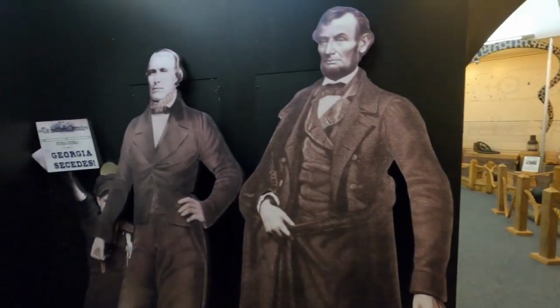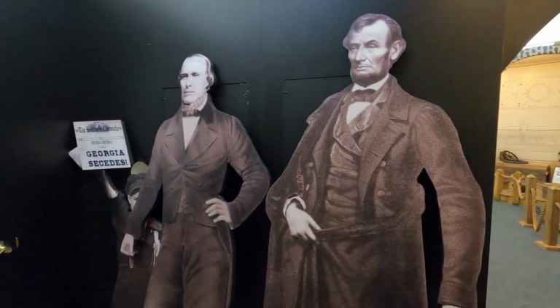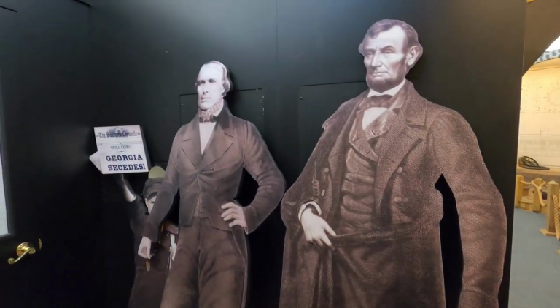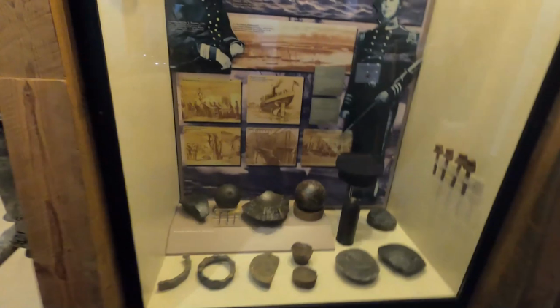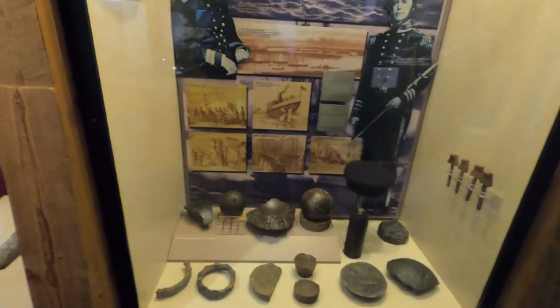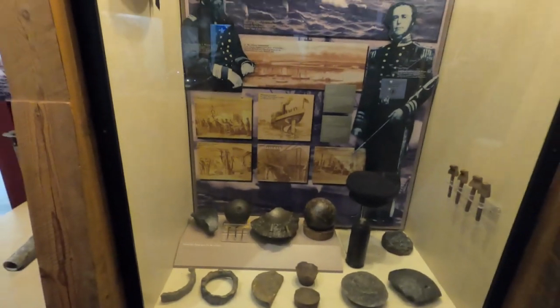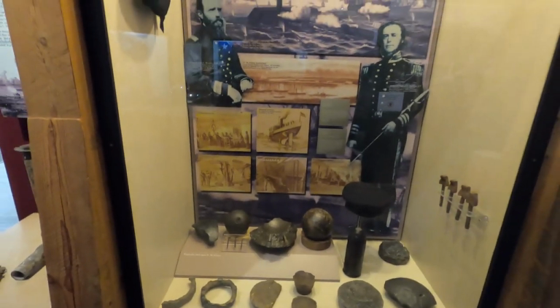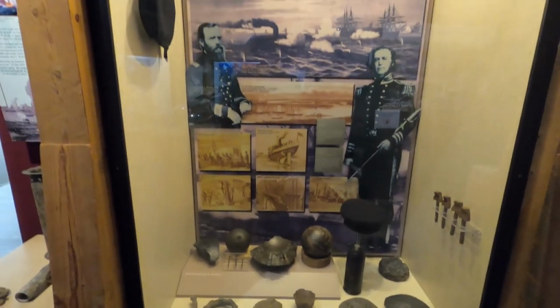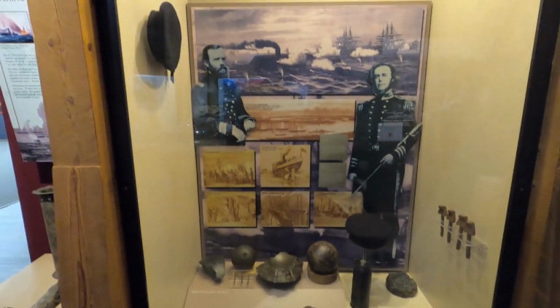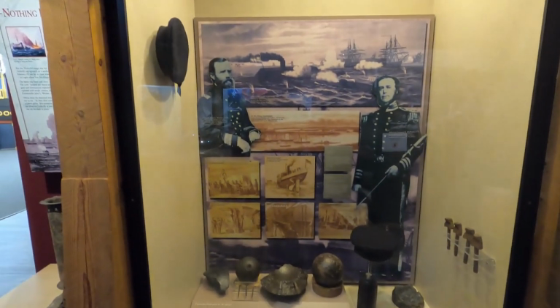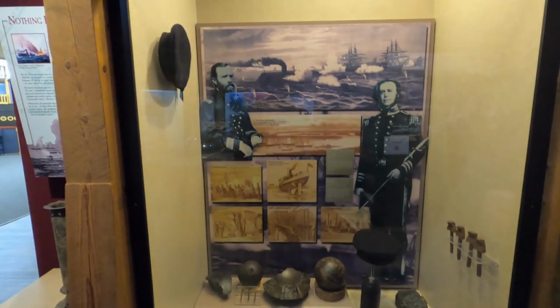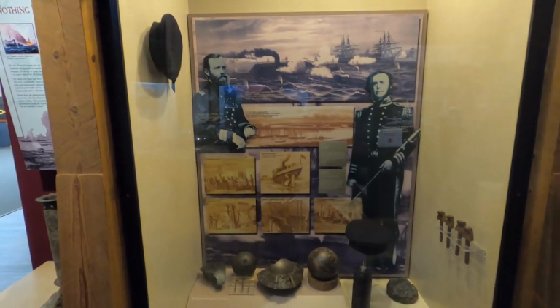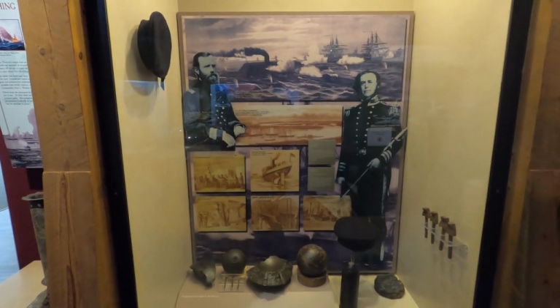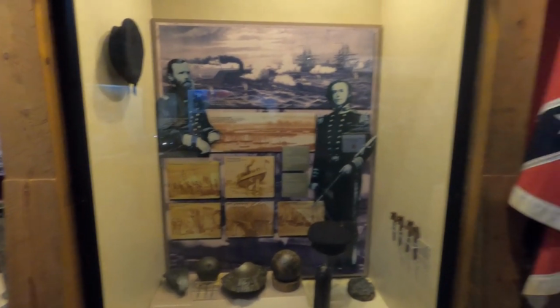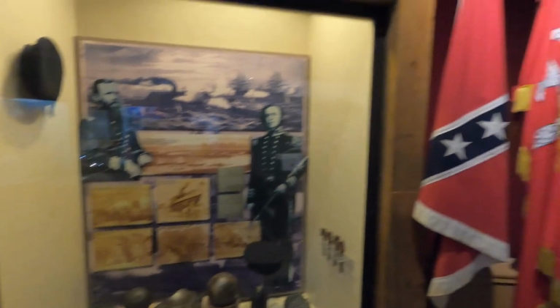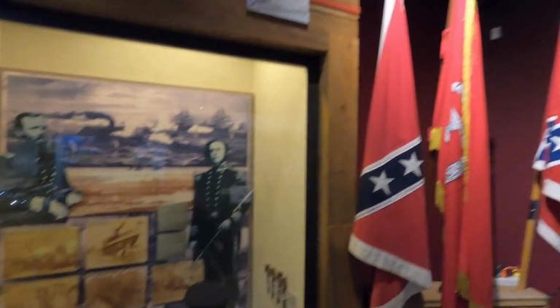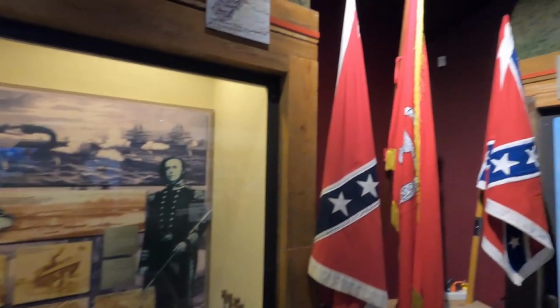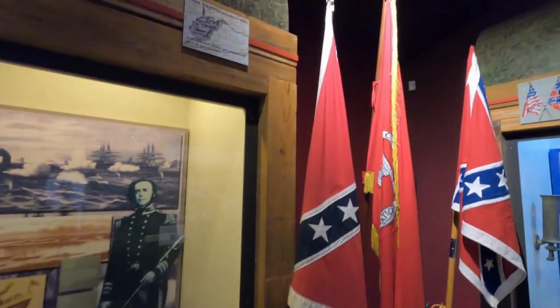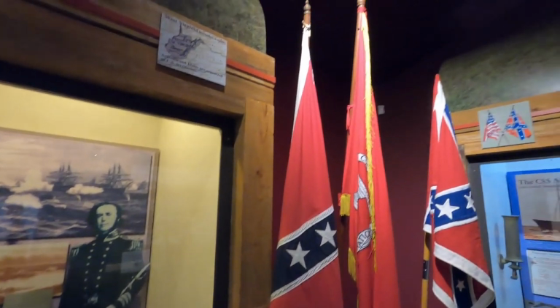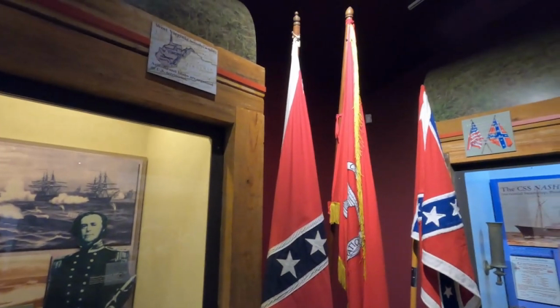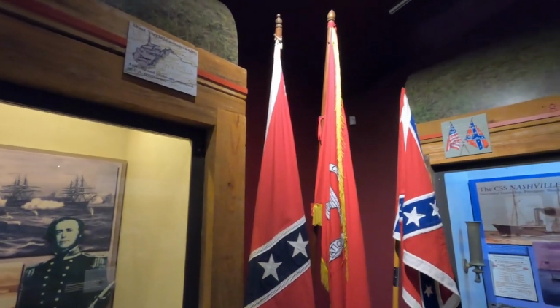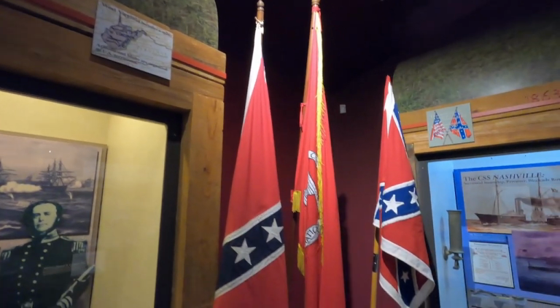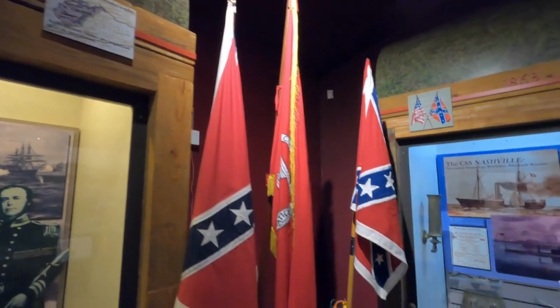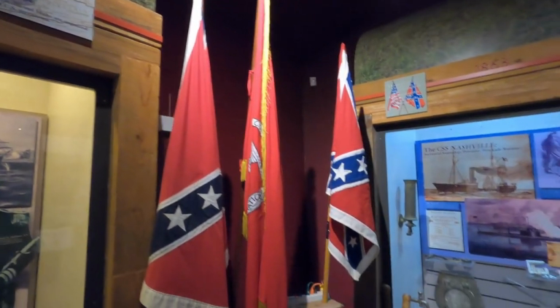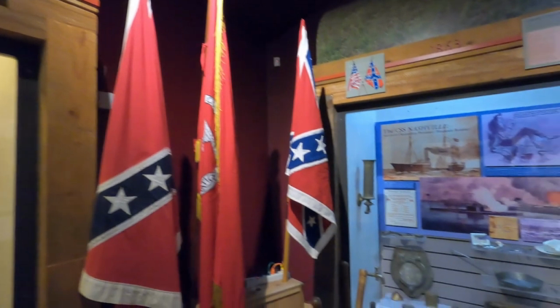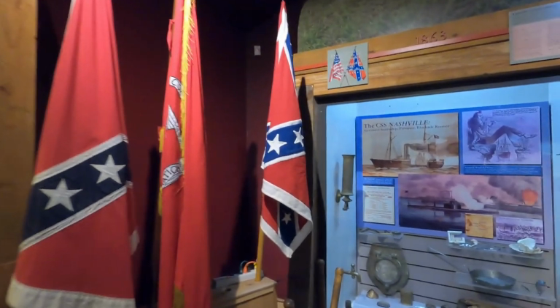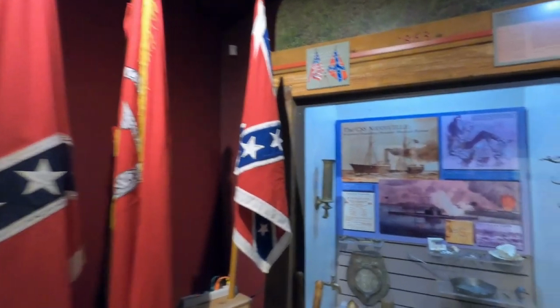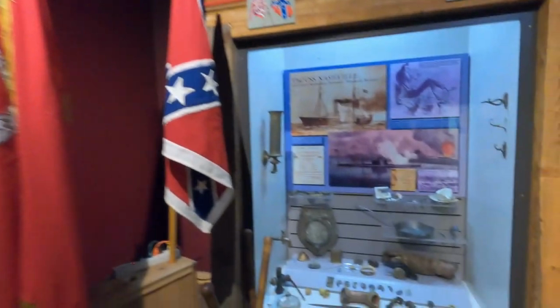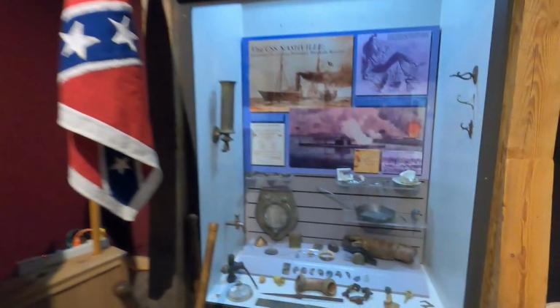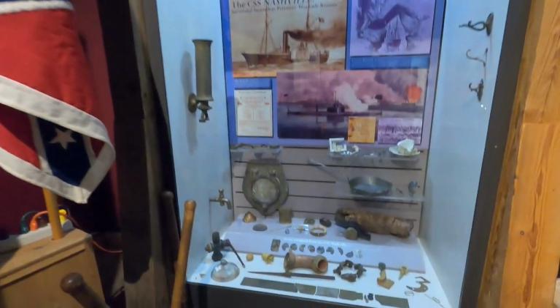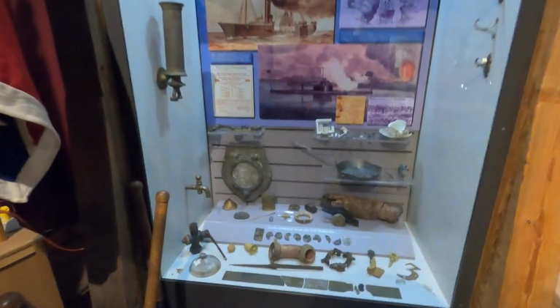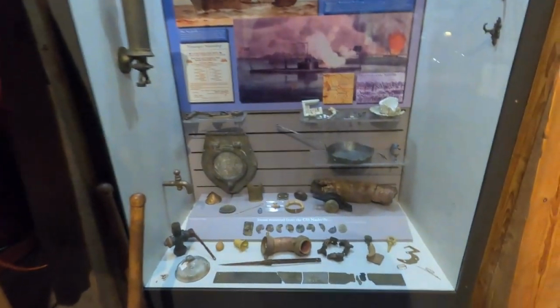This is the president of the Confederacy. And again, some of the Civil War artifacts — flags and things like that for the state of Georgia and for the Confederacy.